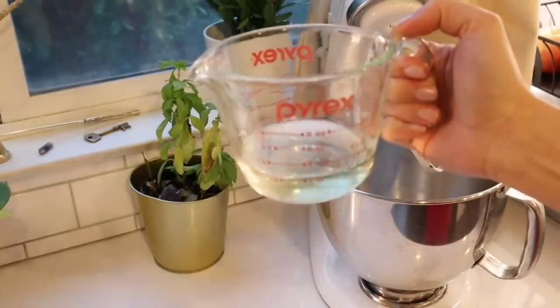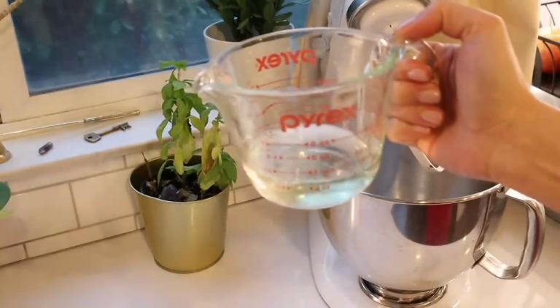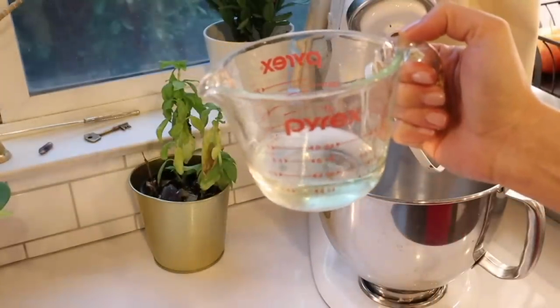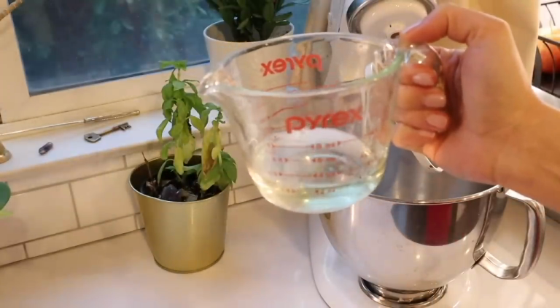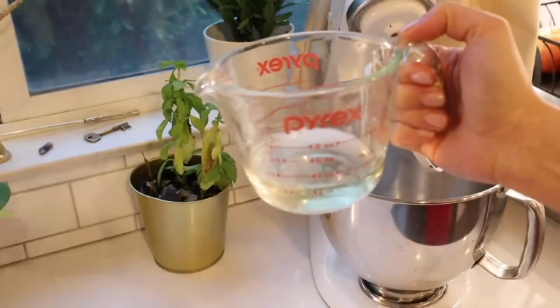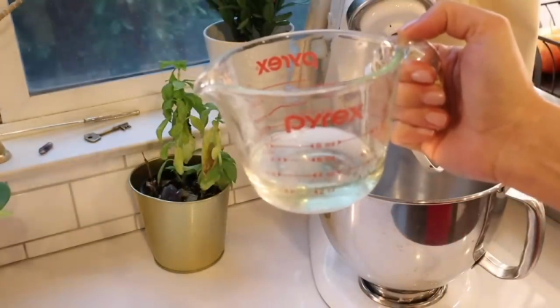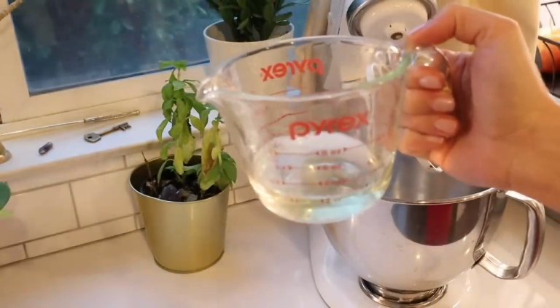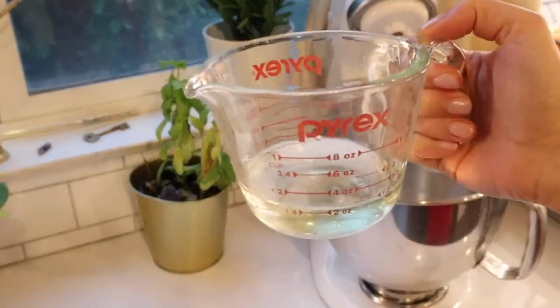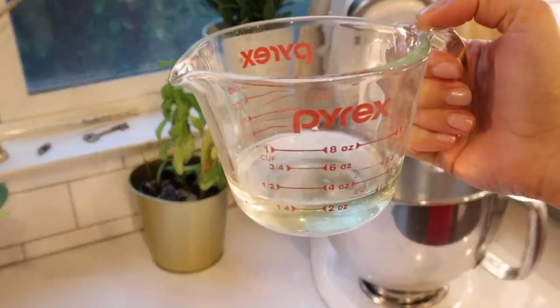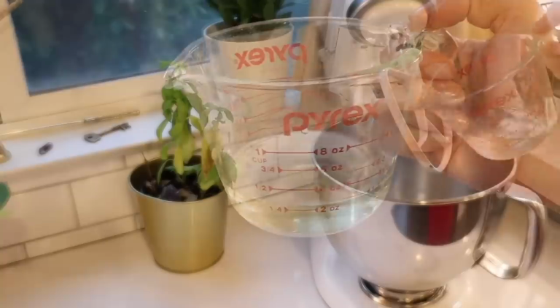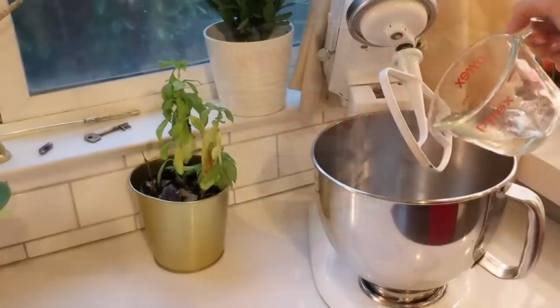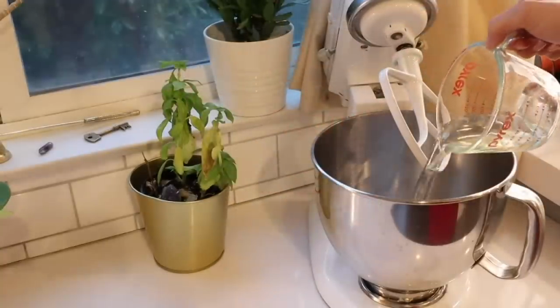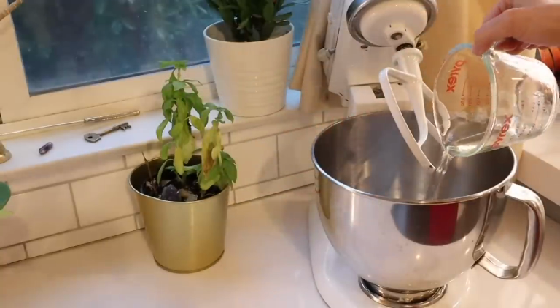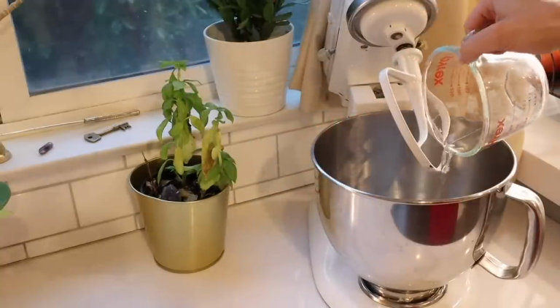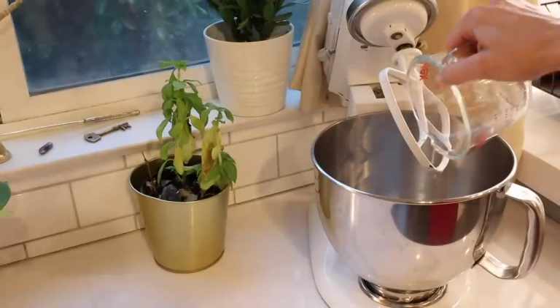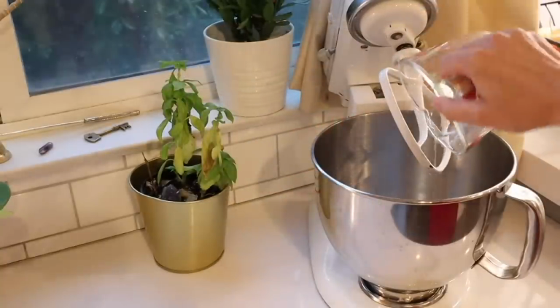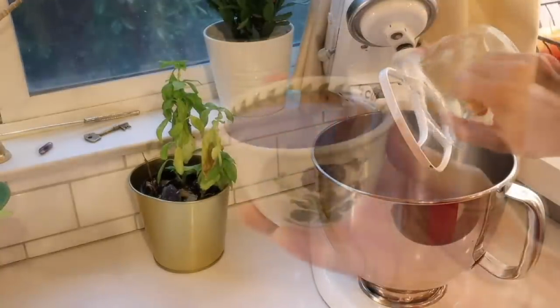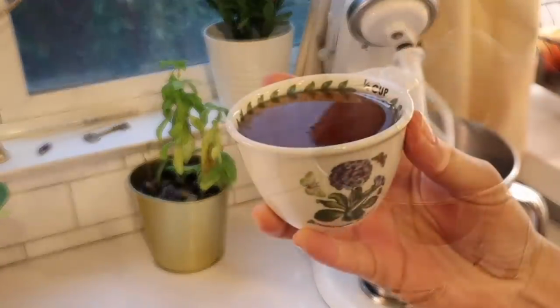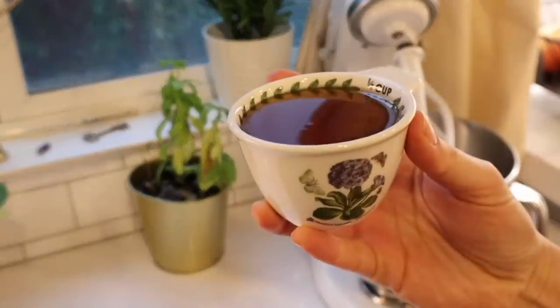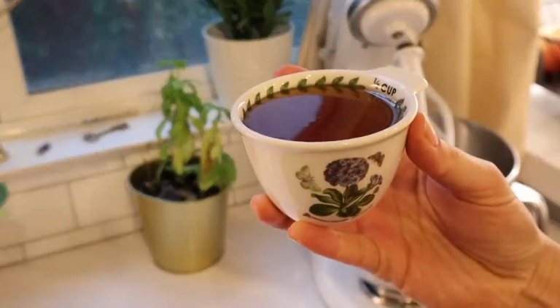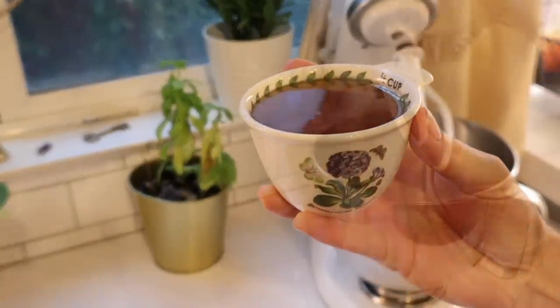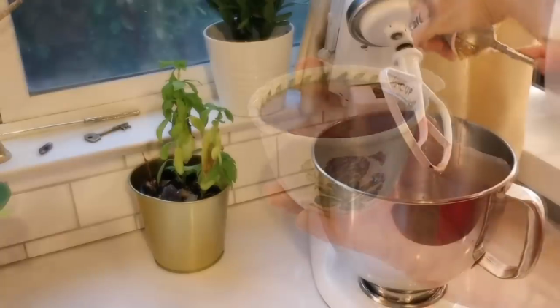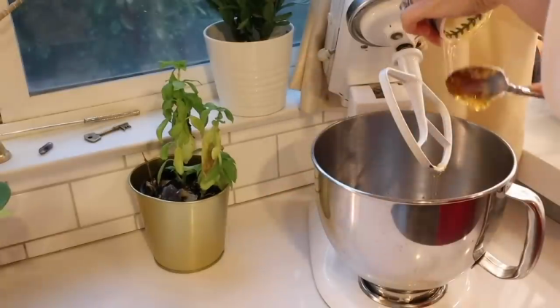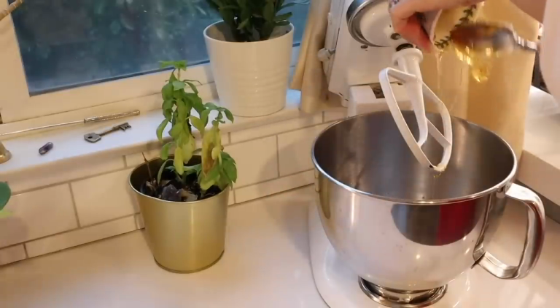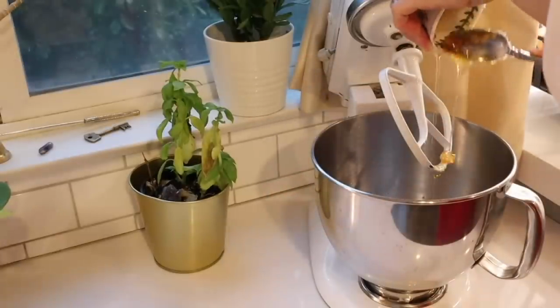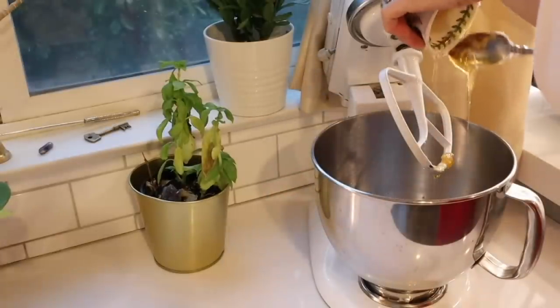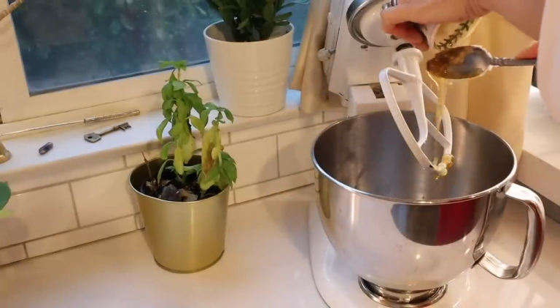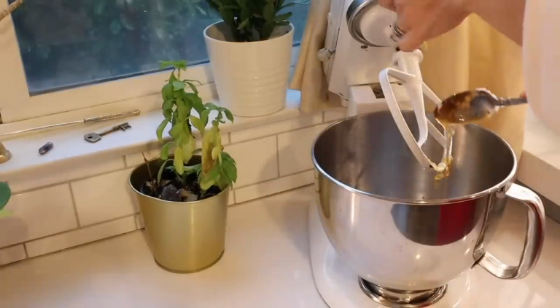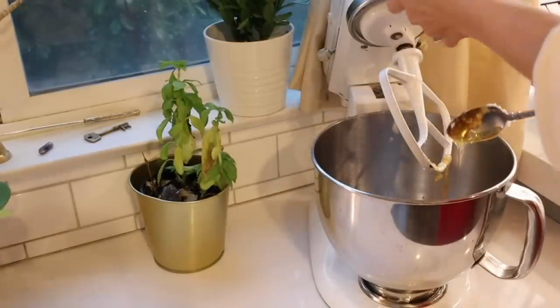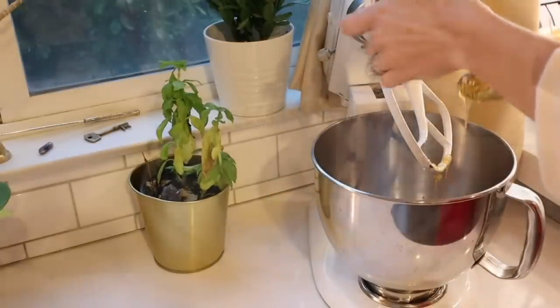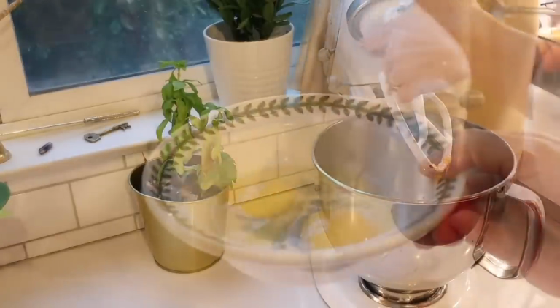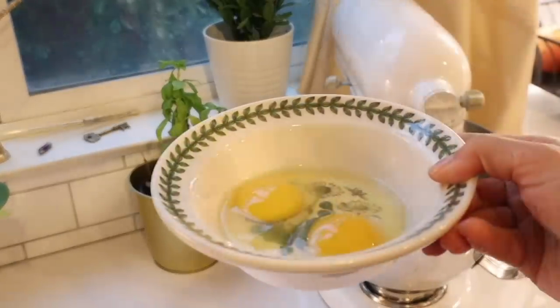Then, in my stand mixer, I combine the wet ingredients, which are melted coconut oil, honey, two eggs, some plain whole fat yogurt, and some vanilla extract.